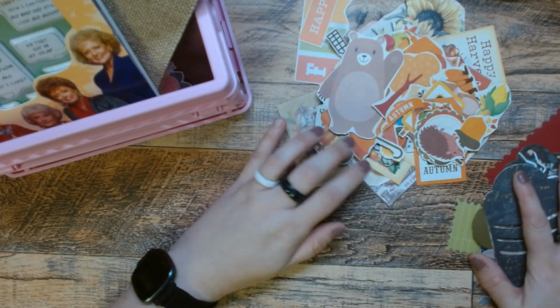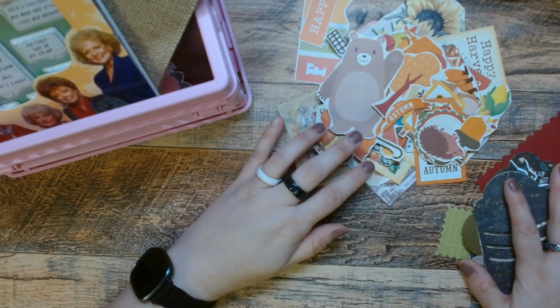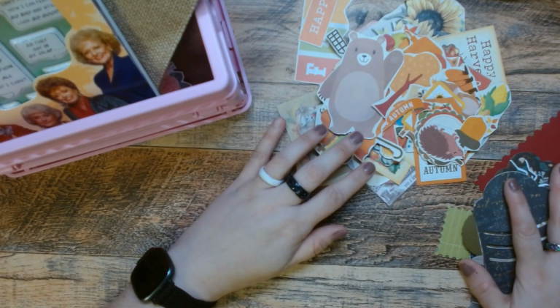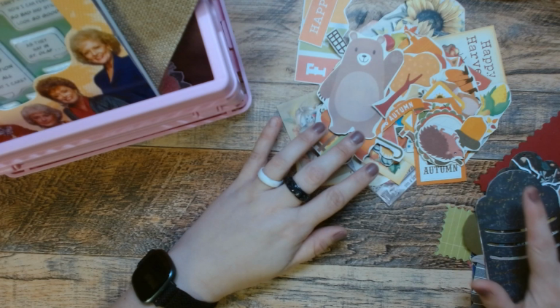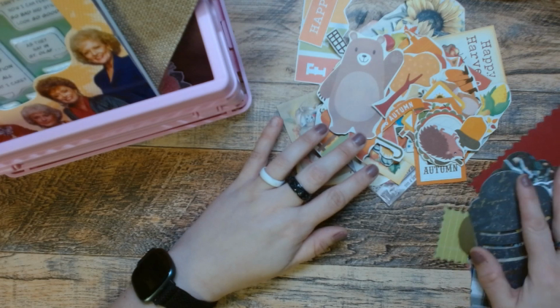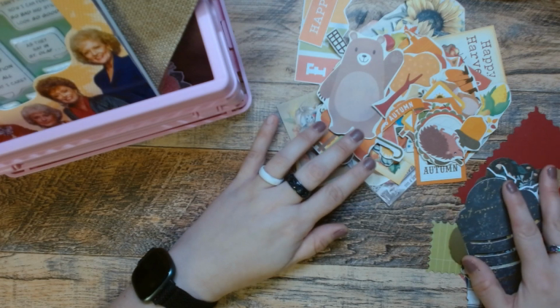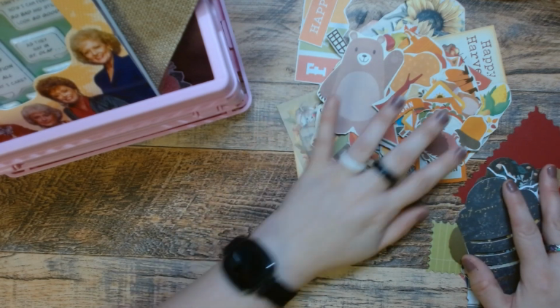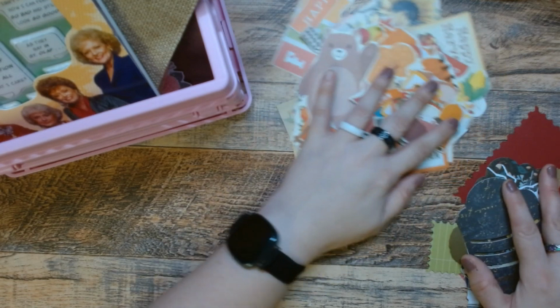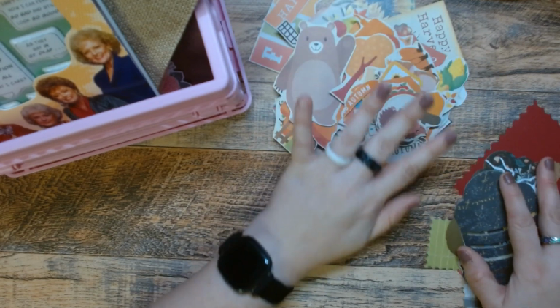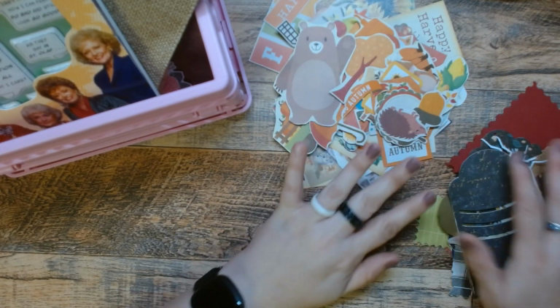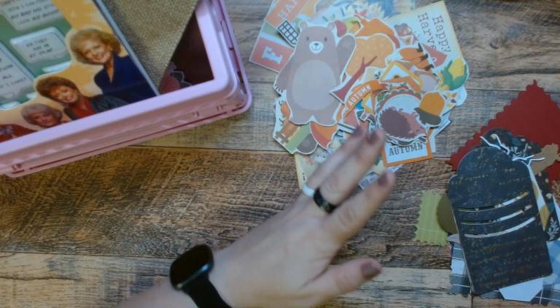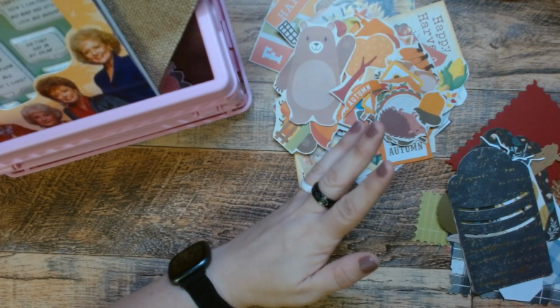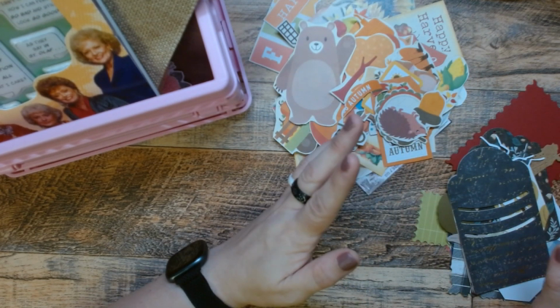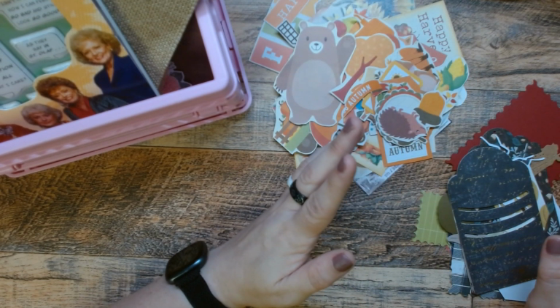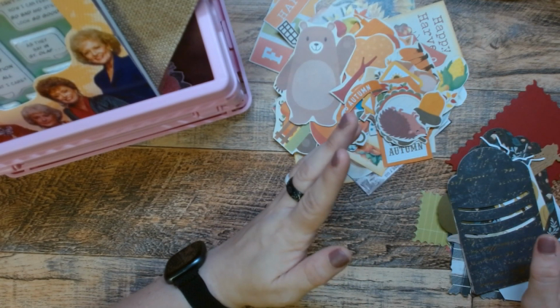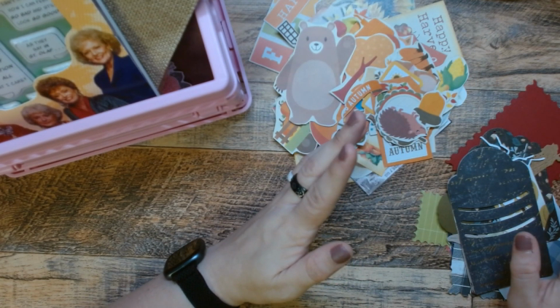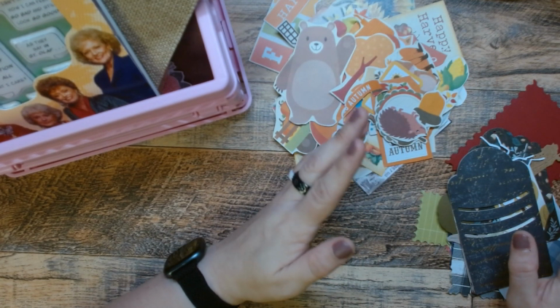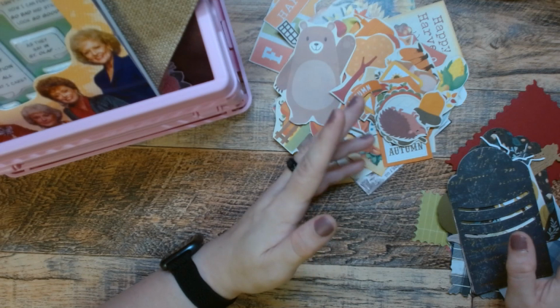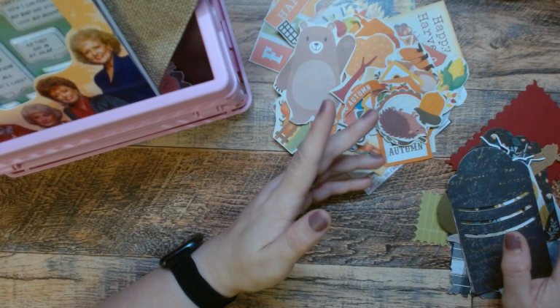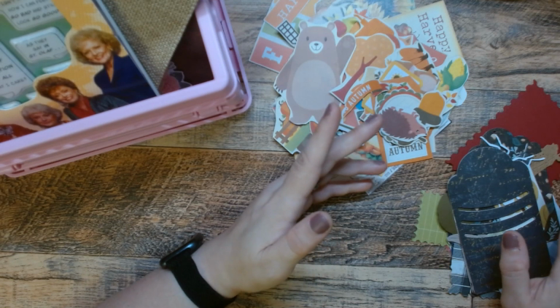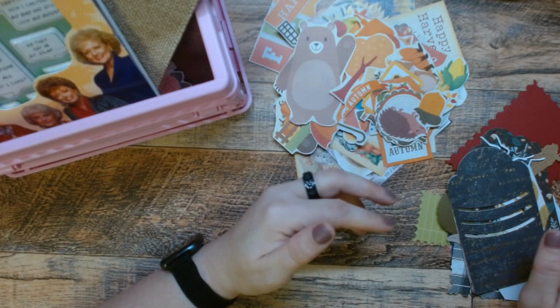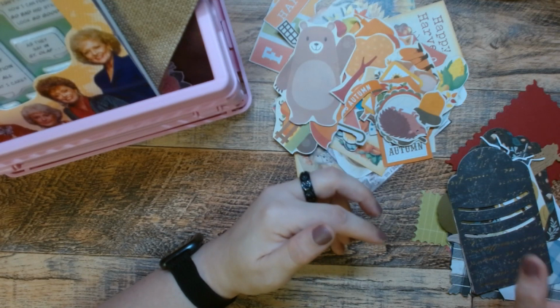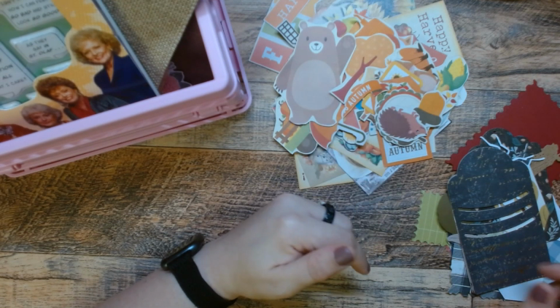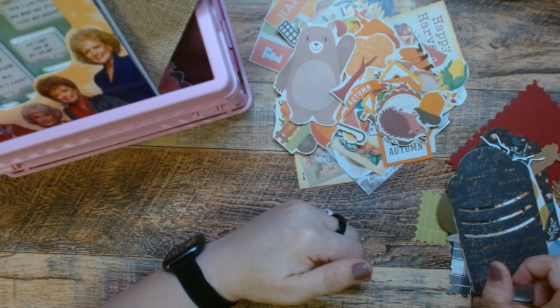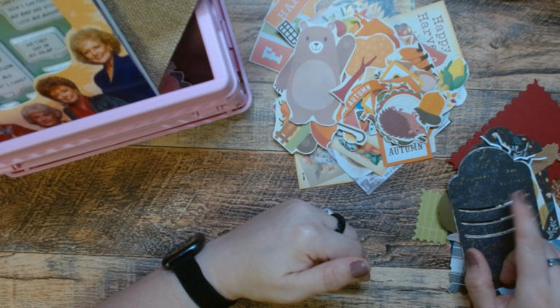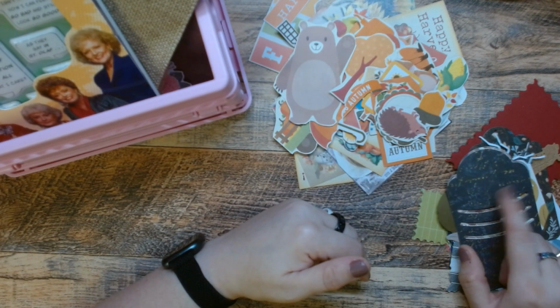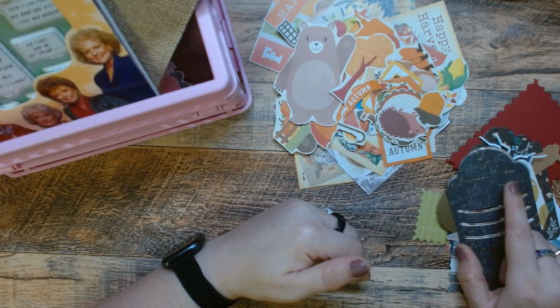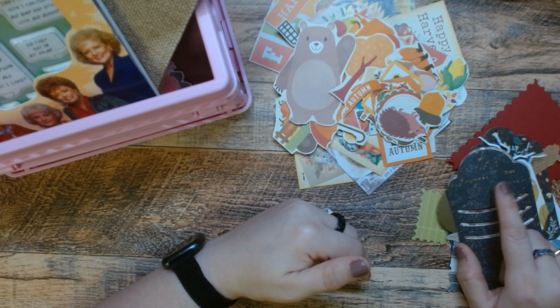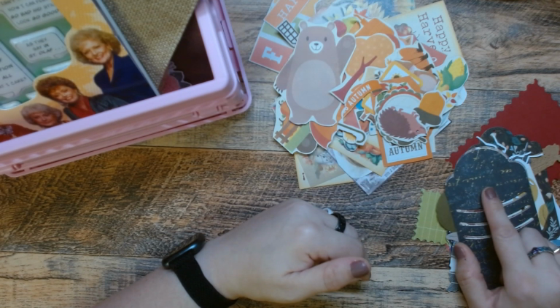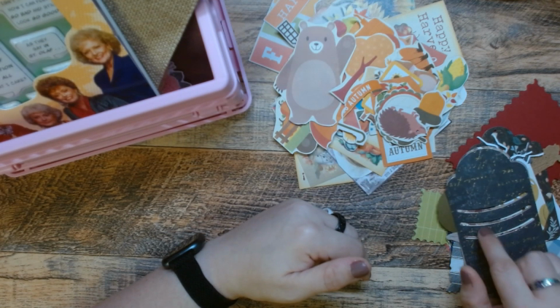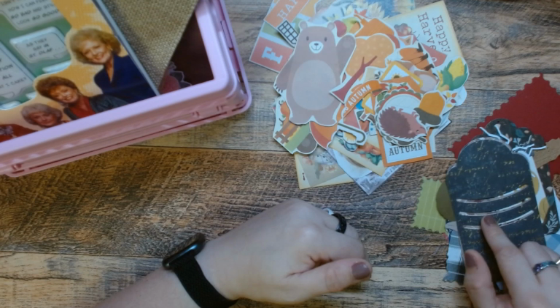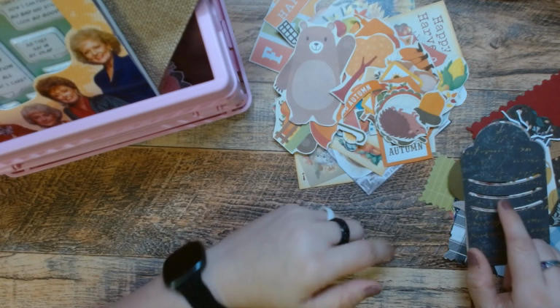Then I have all of a sudden gotten the hiccups. What the hell is with that? I haven't had them the whole time I've been cutting all this crap out, and now I have the hiccups. Plus I have stuff that I die-cut.